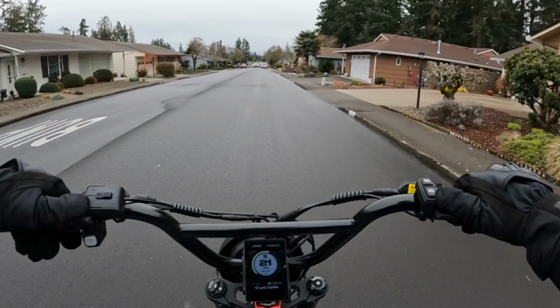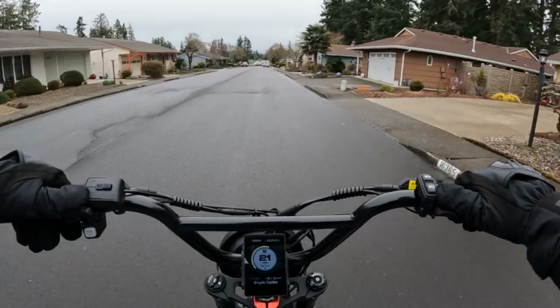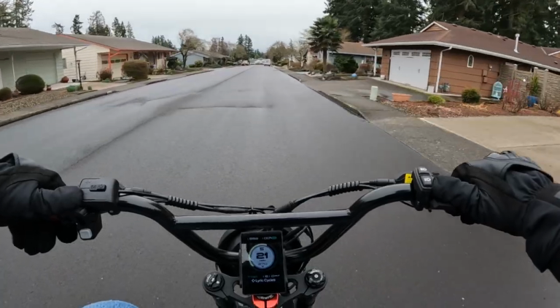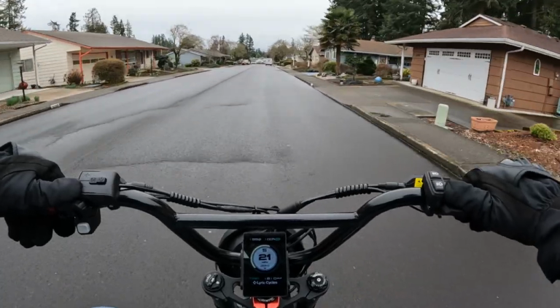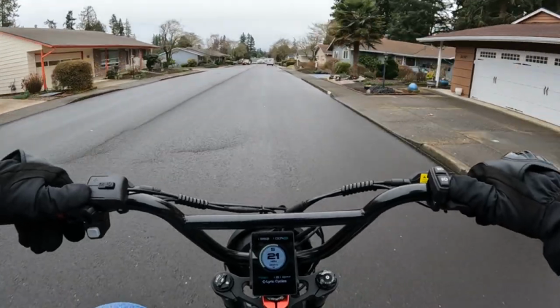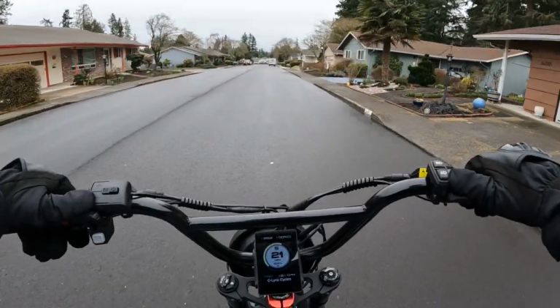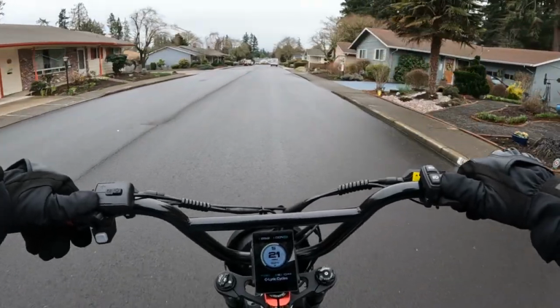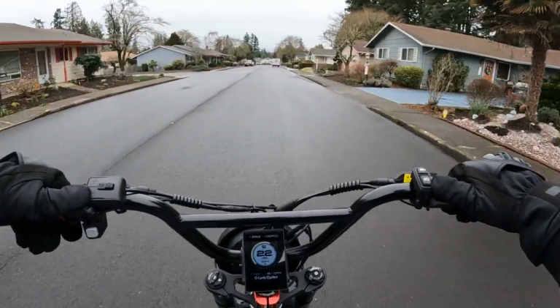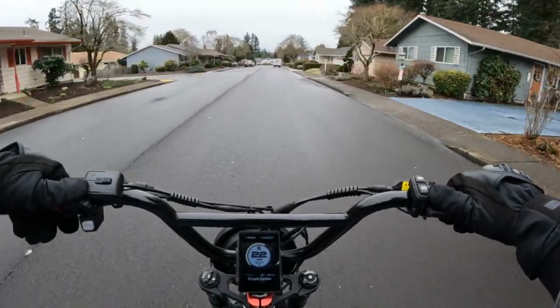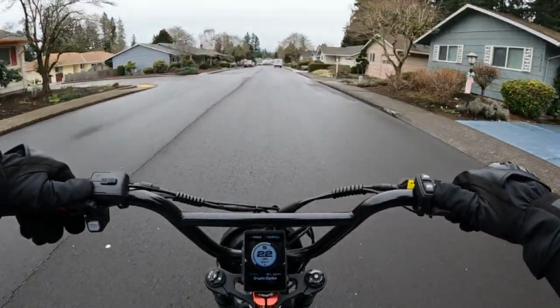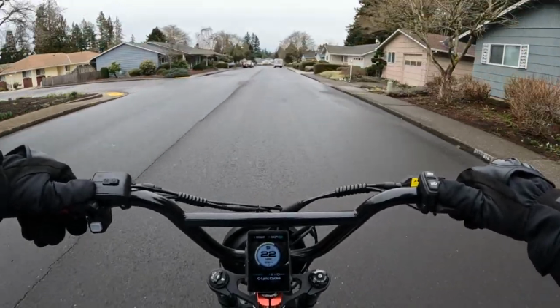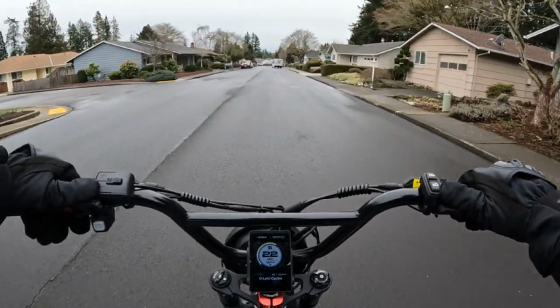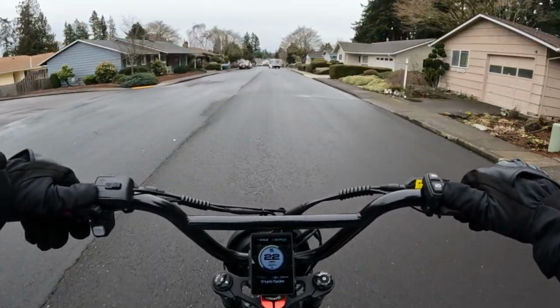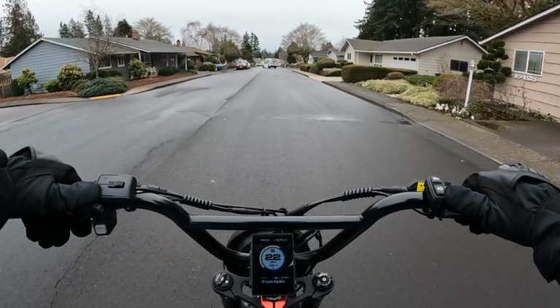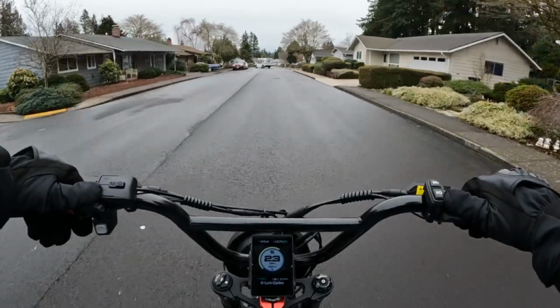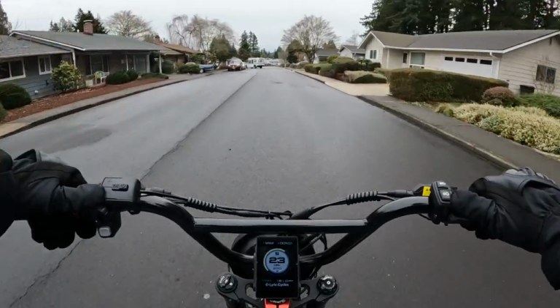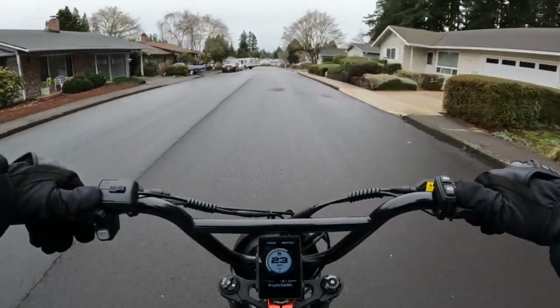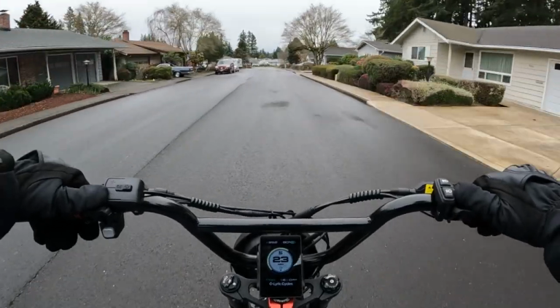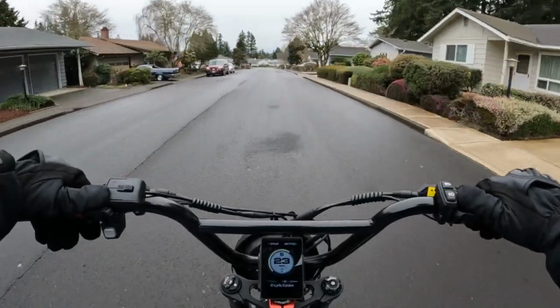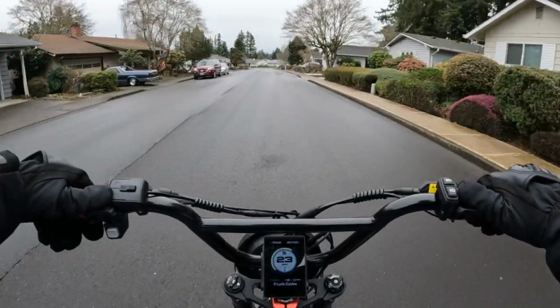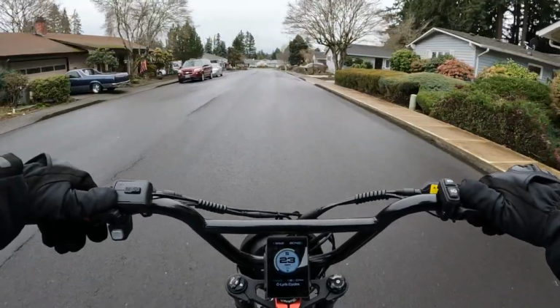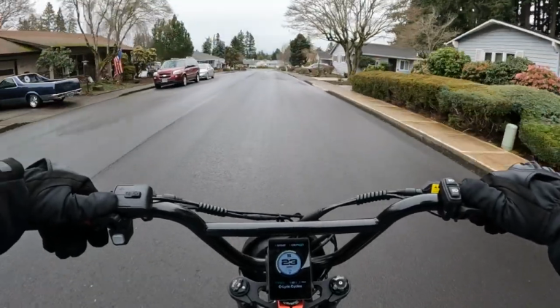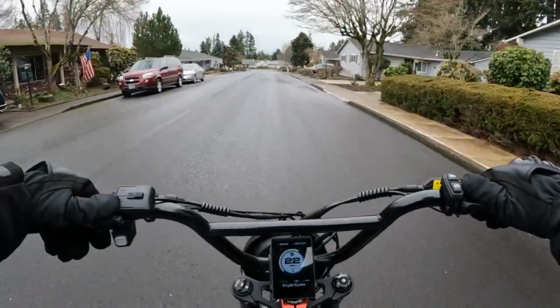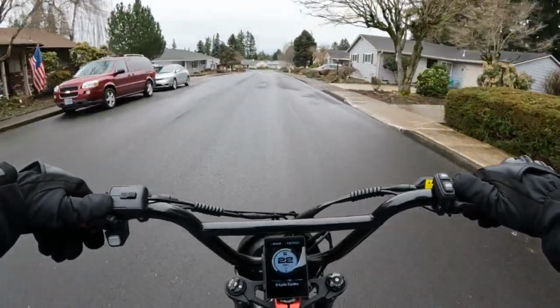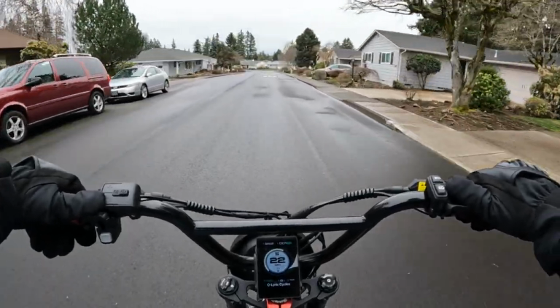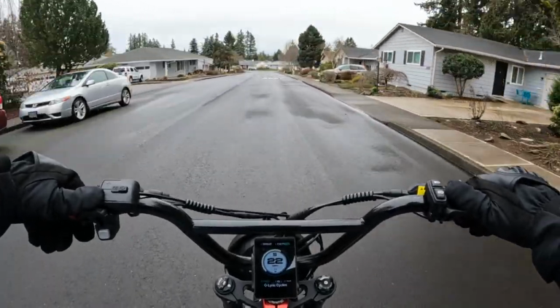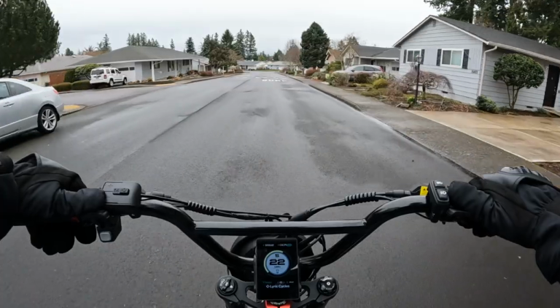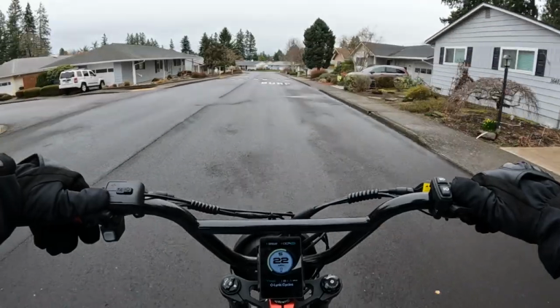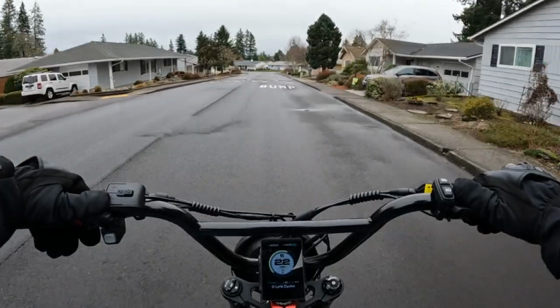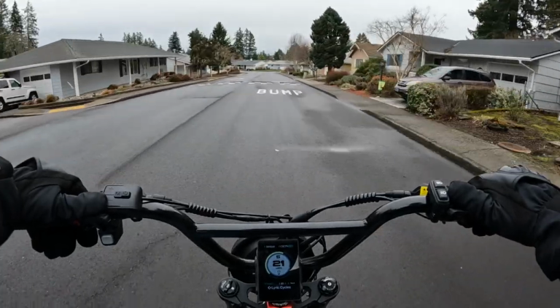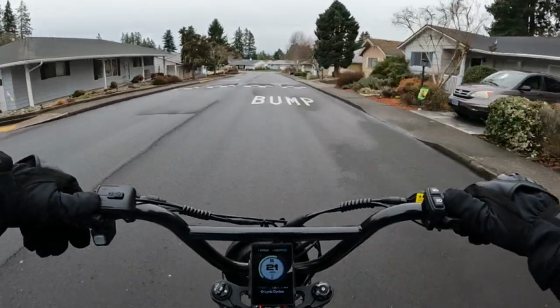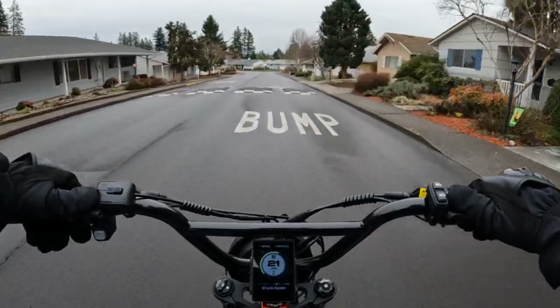So if you had that much to spend, where would you put your money? Would you buy a REV 1 or would you buy something else? What would you do?